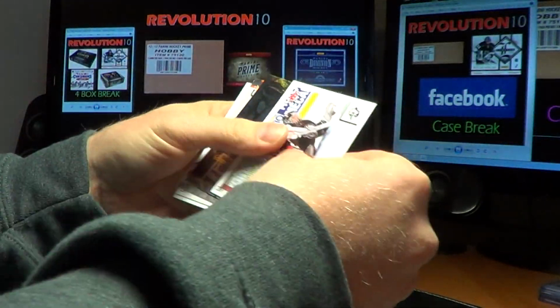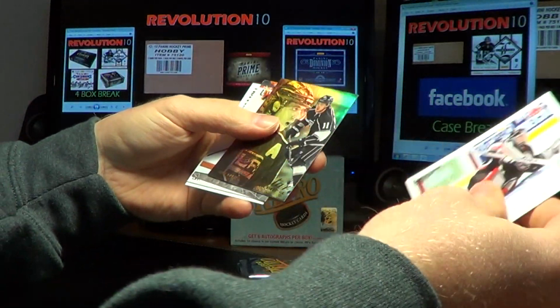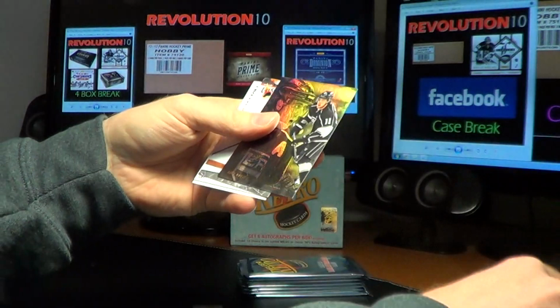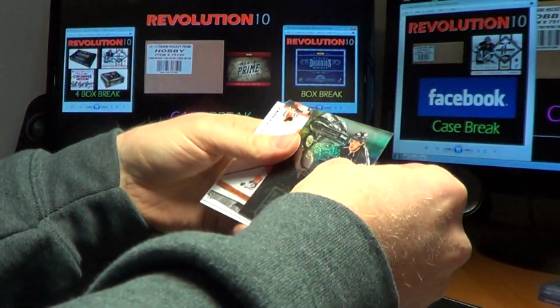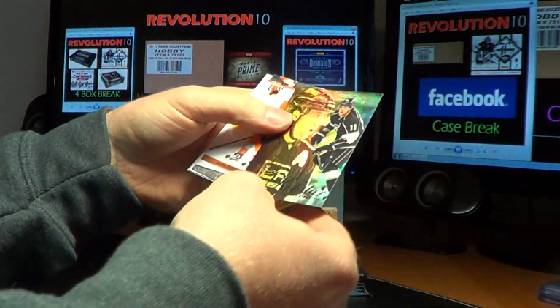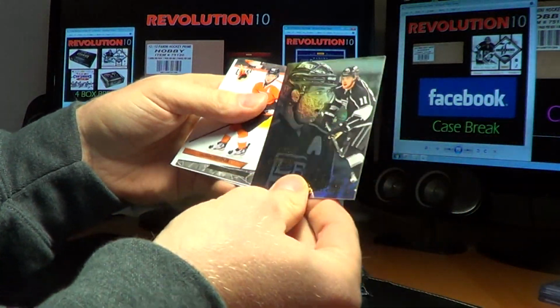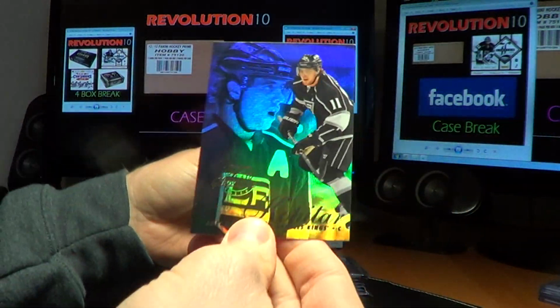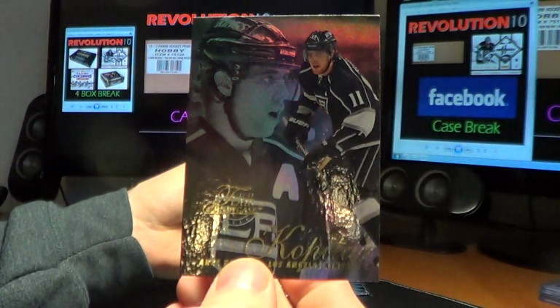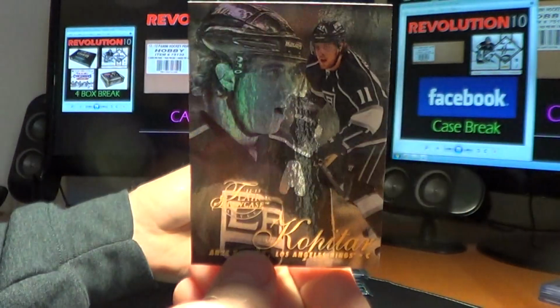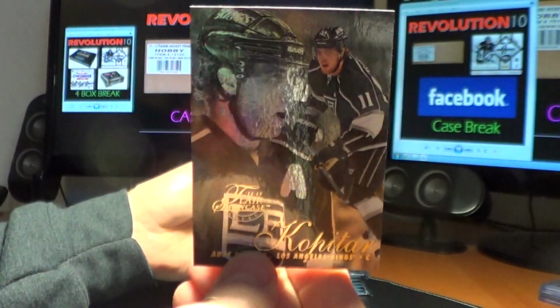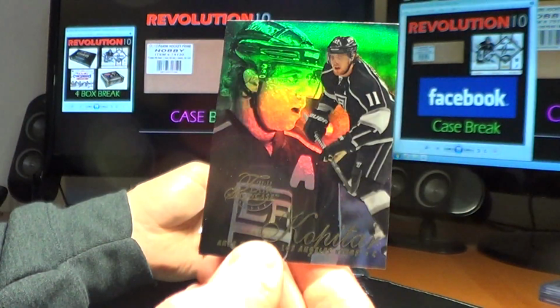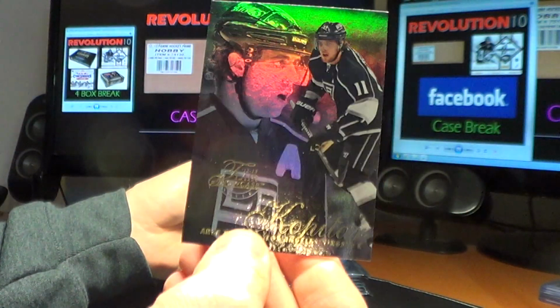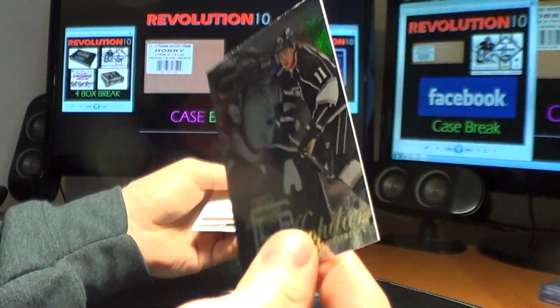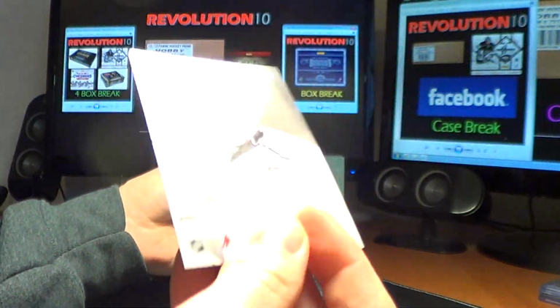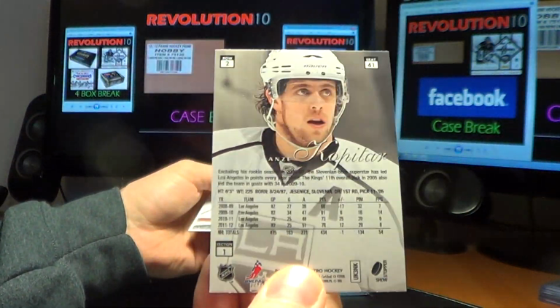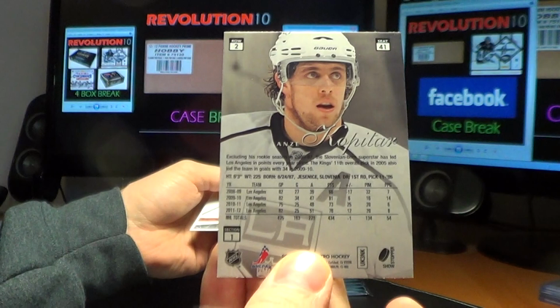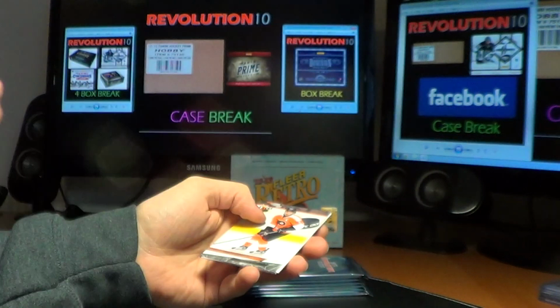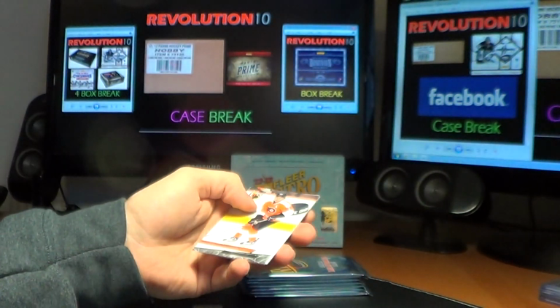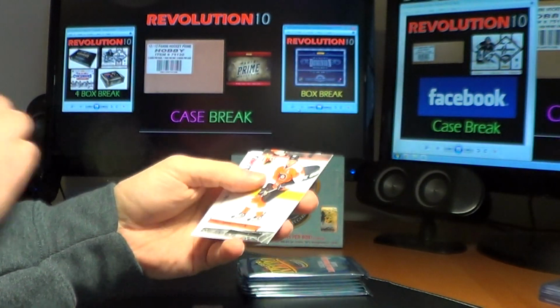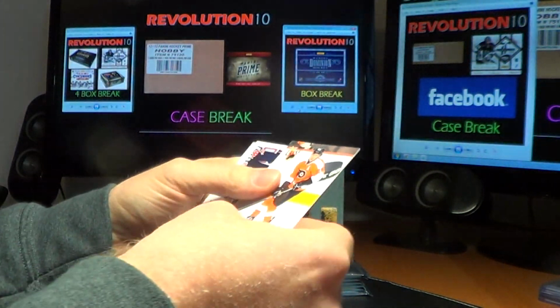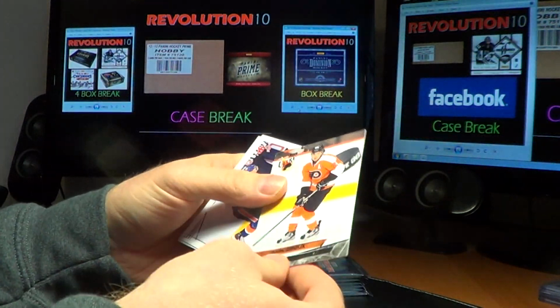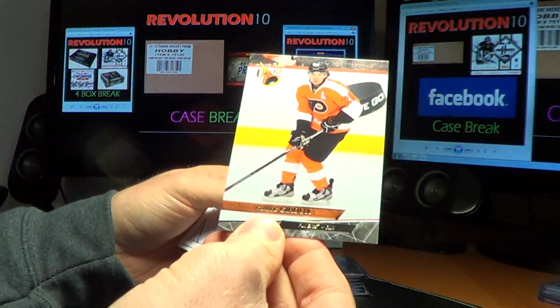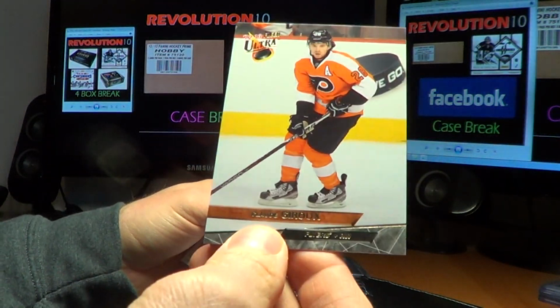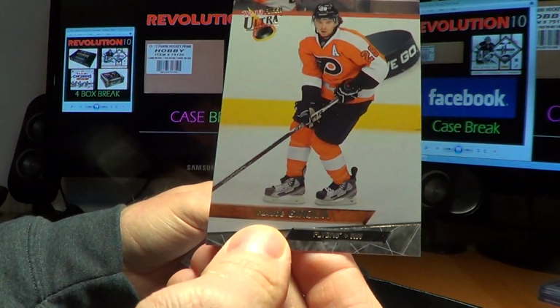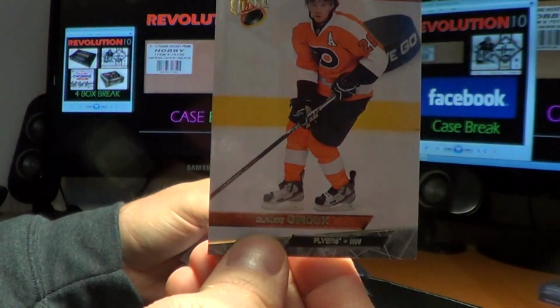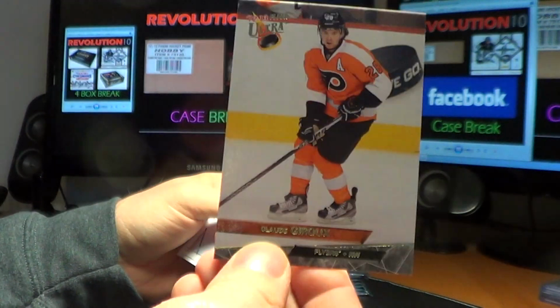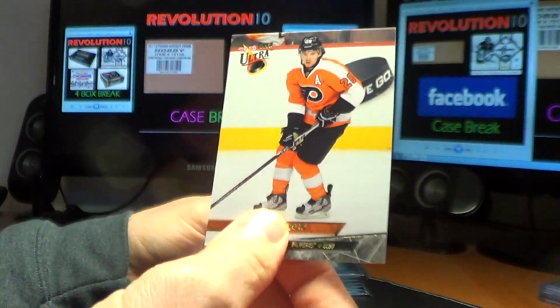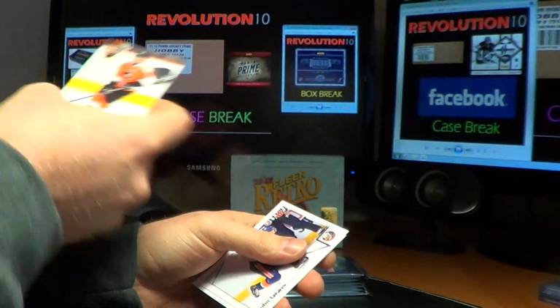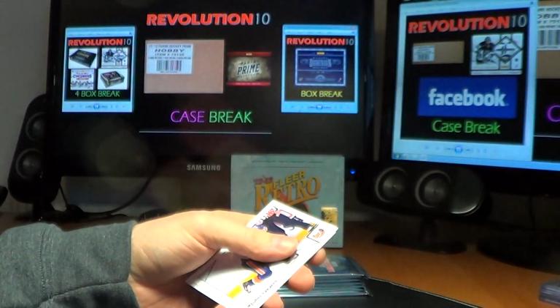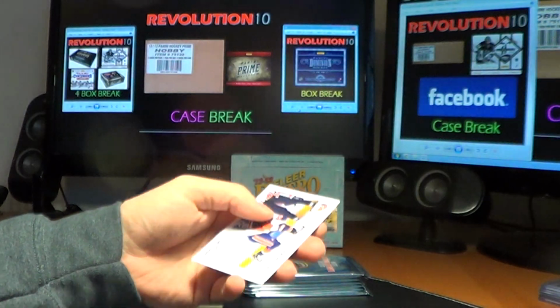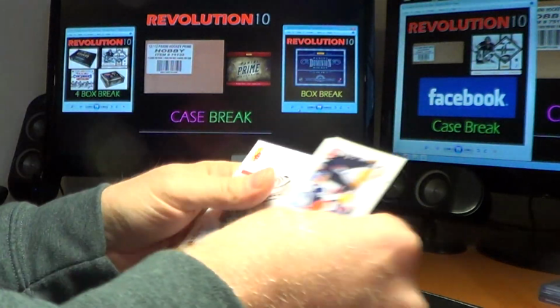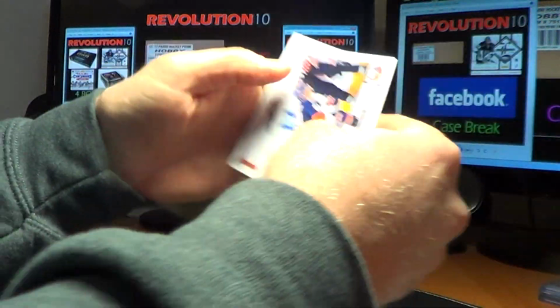Base. We have a Flair Showcase for the Kings — Anze Kopitar. And 93 base, Claude Giroux for the Flyers.